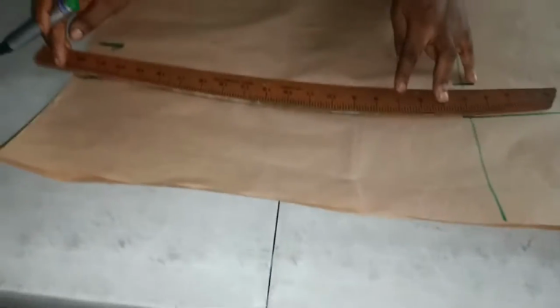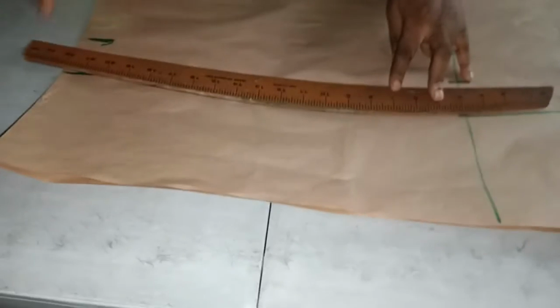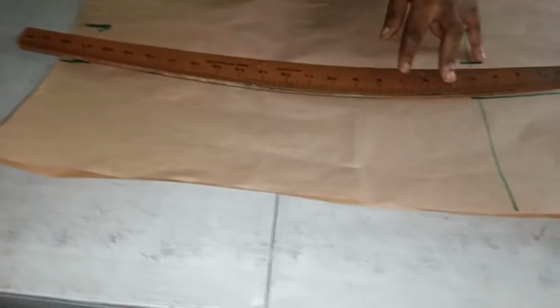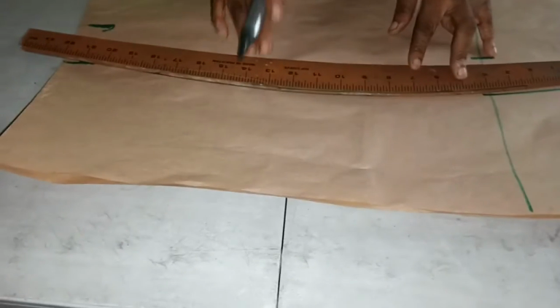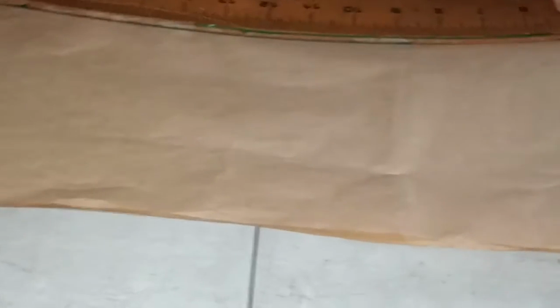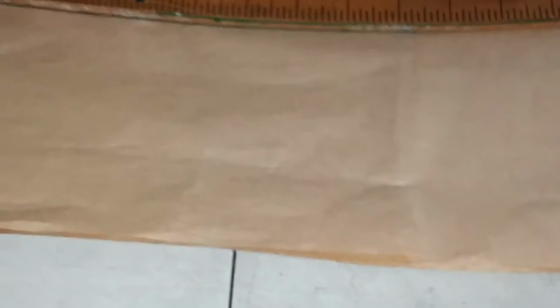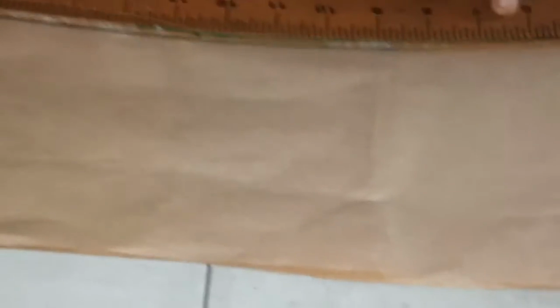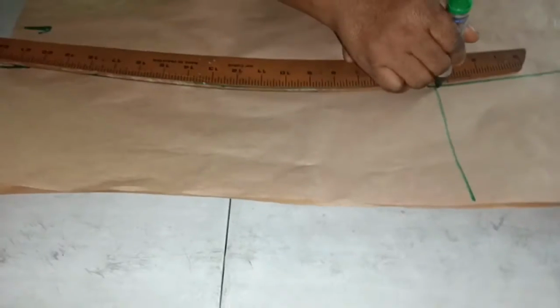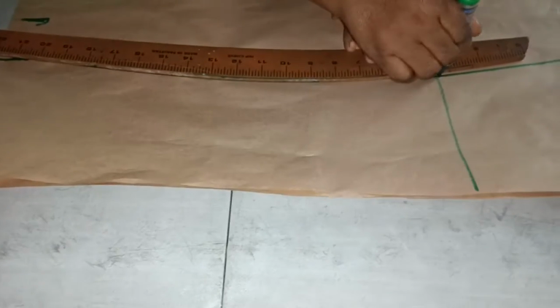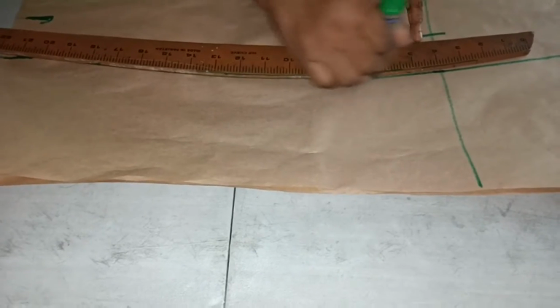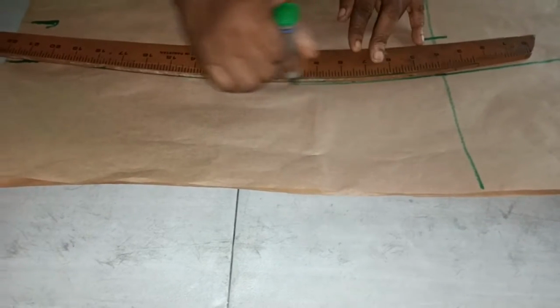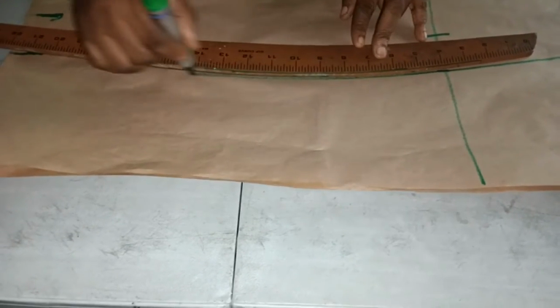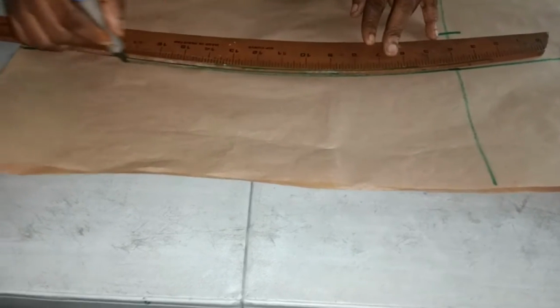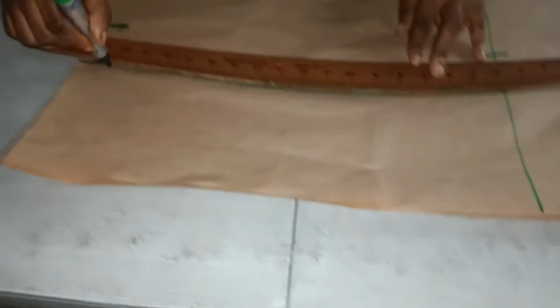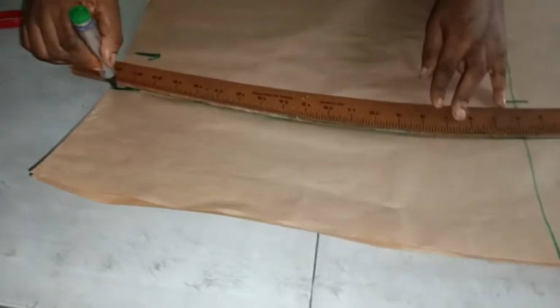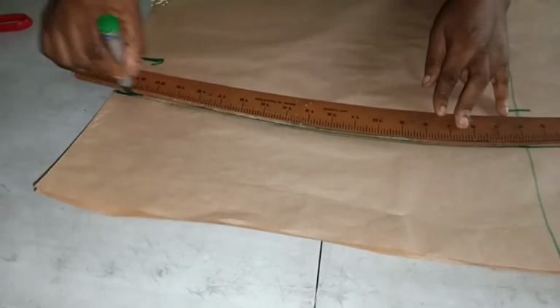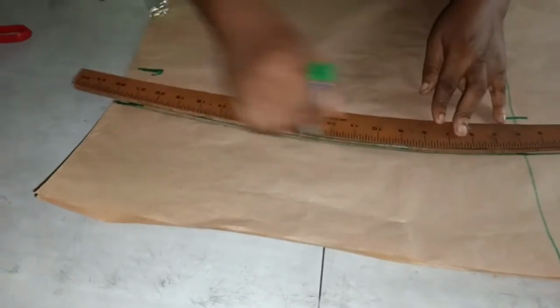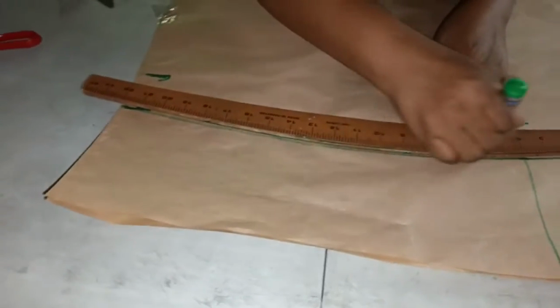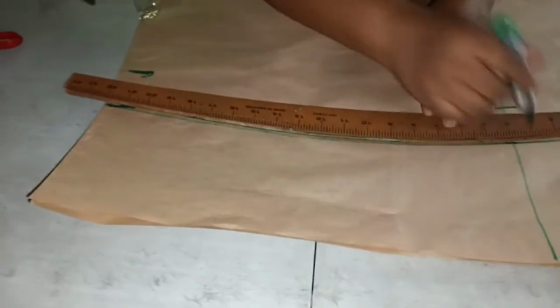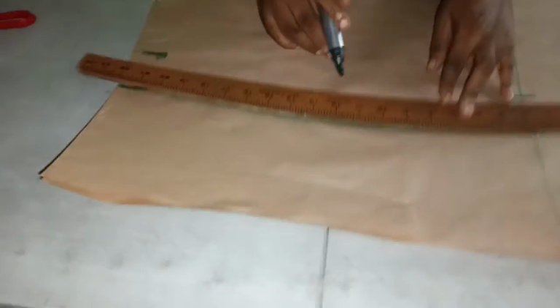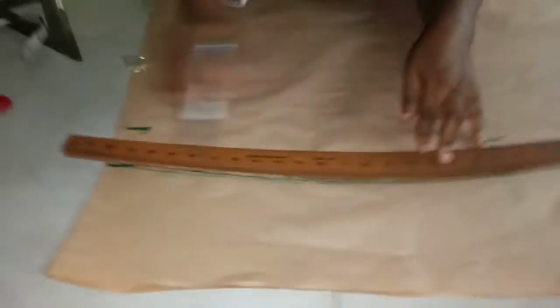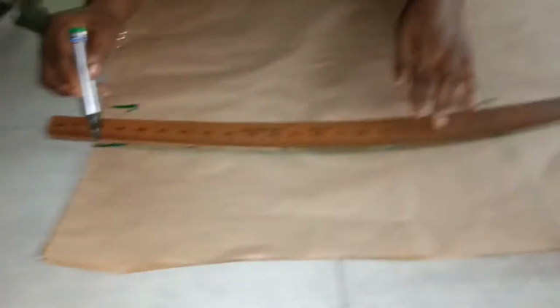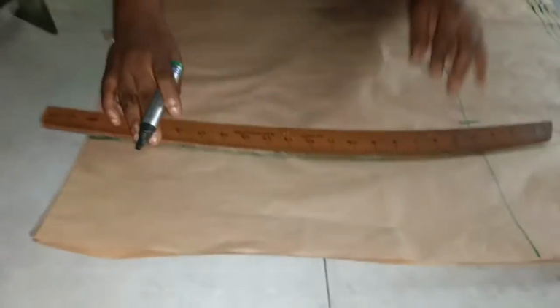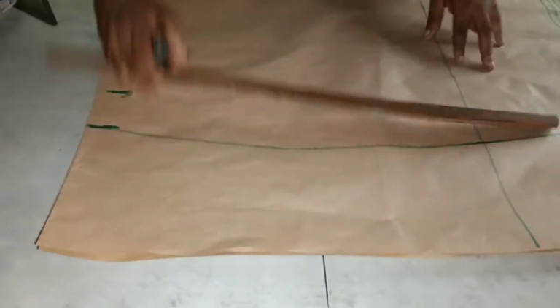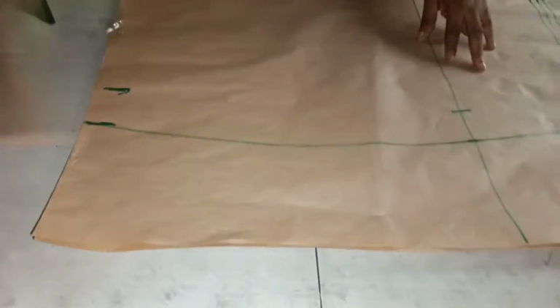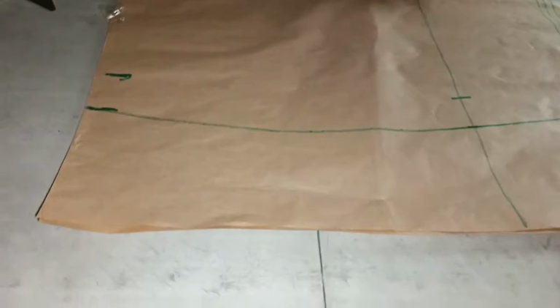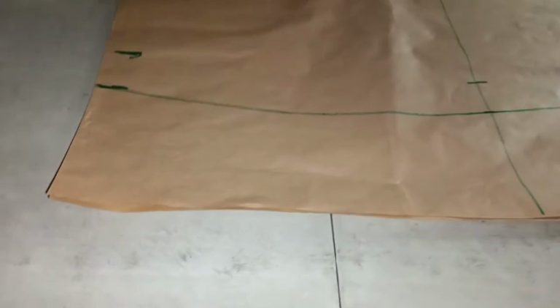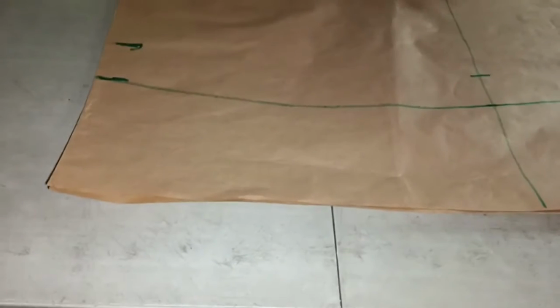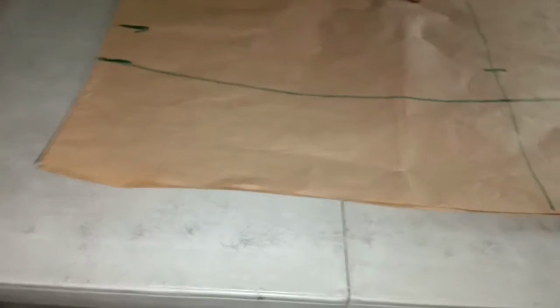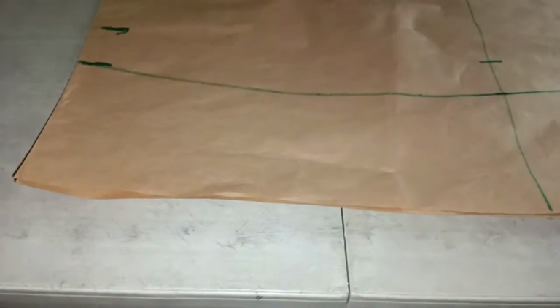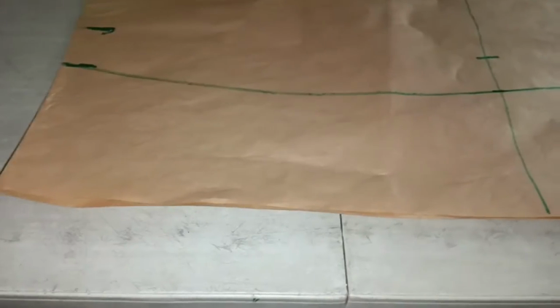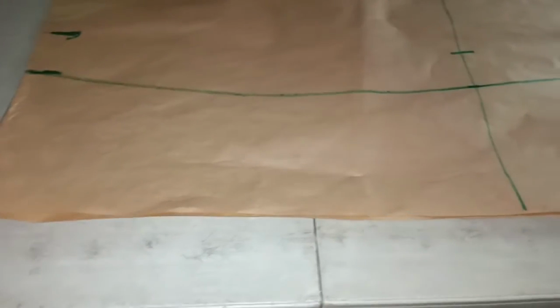I'm using a hip curve to rule the line. I'm connecting from the hip line to the length. As you can see, that is the skate.